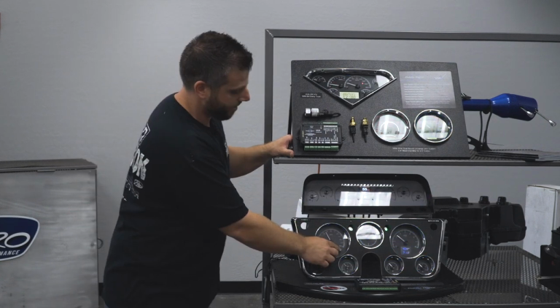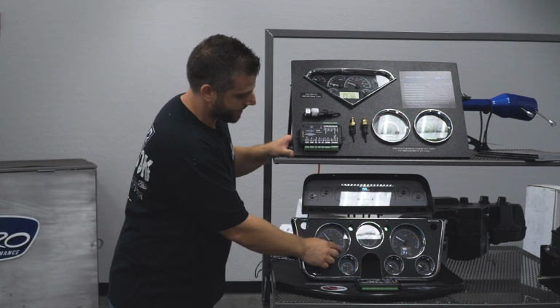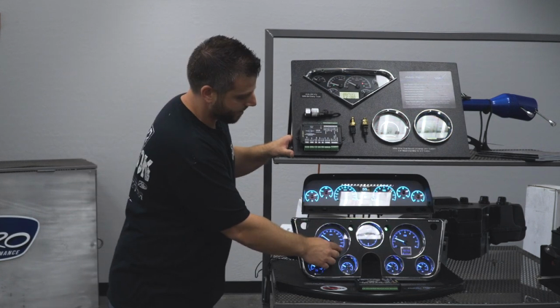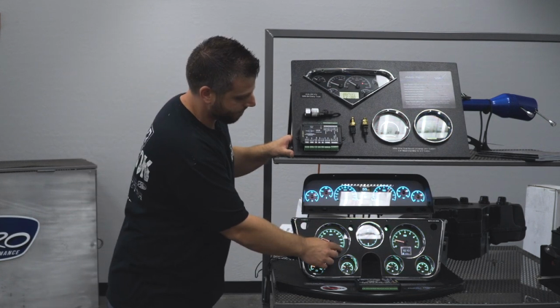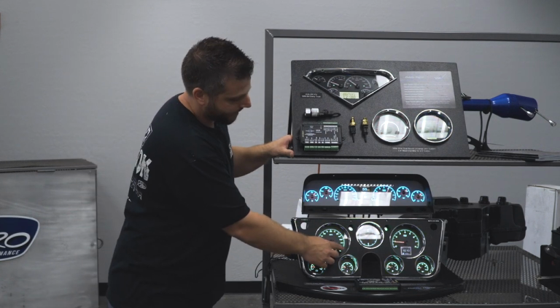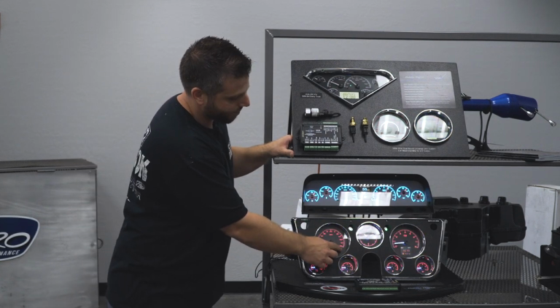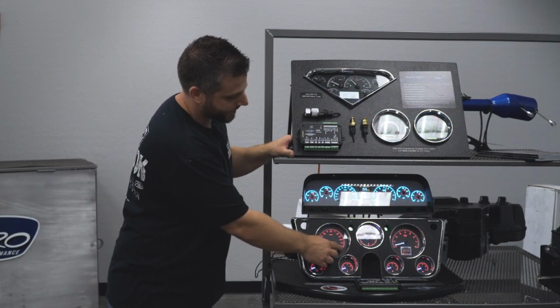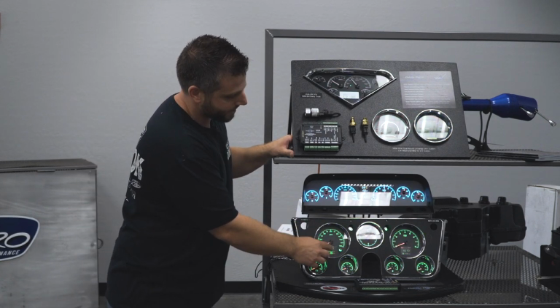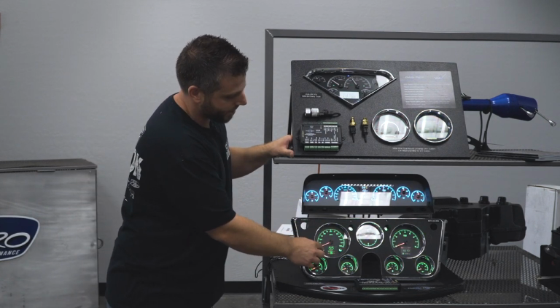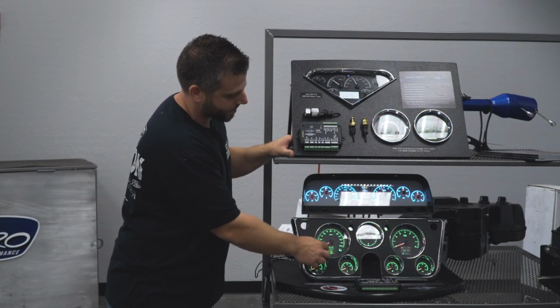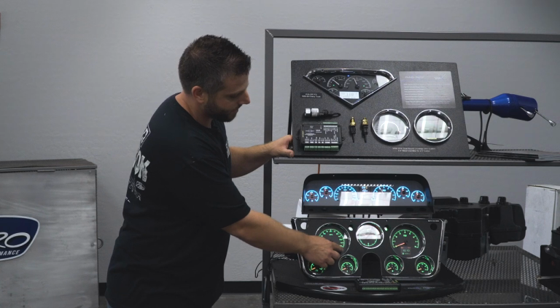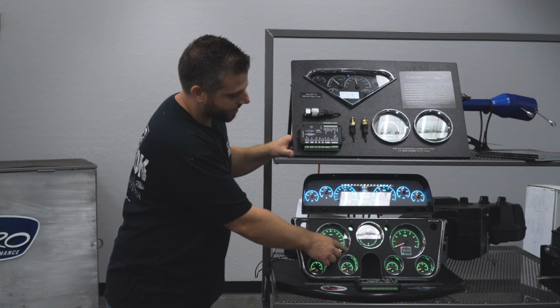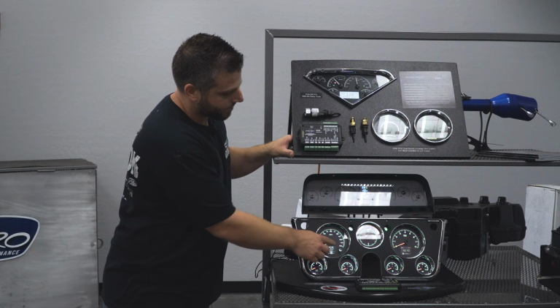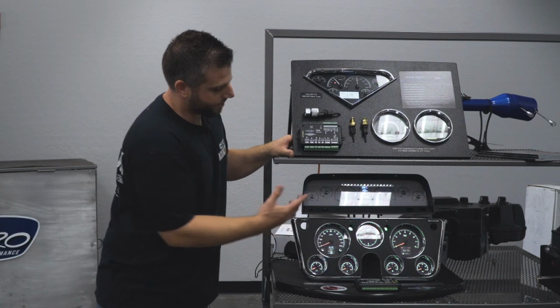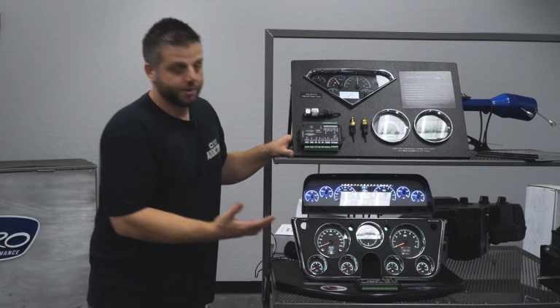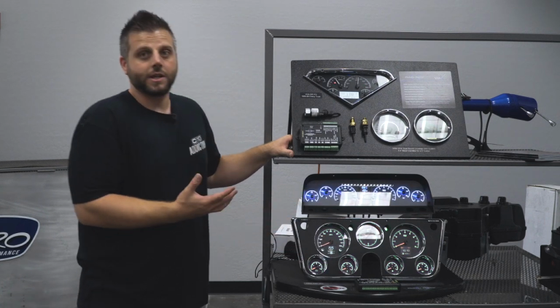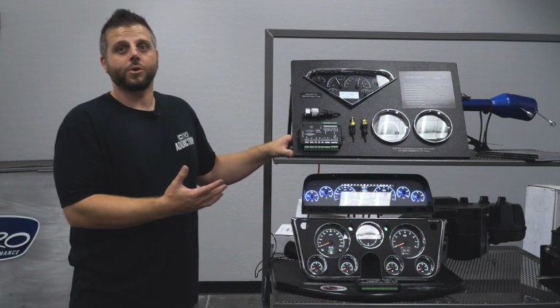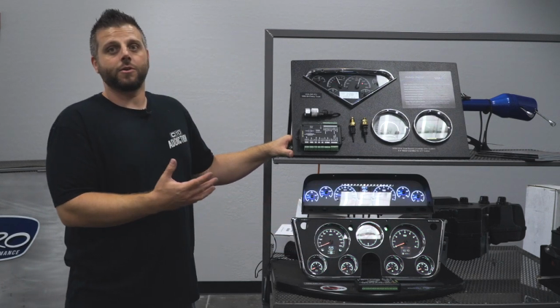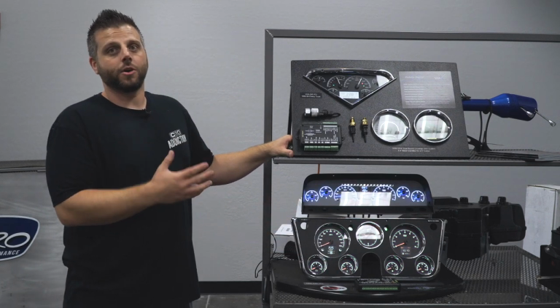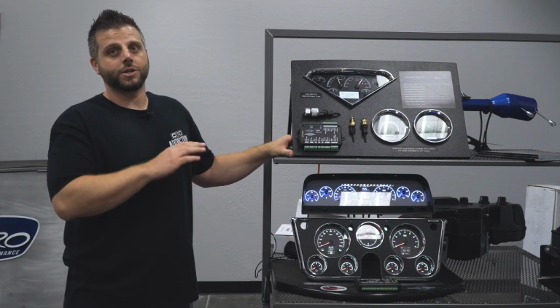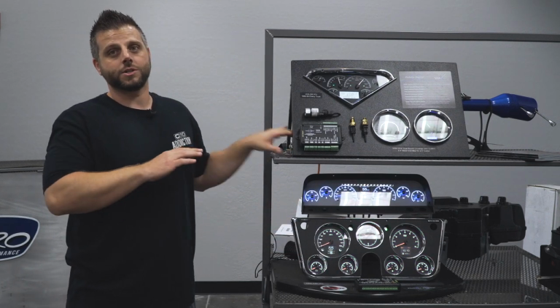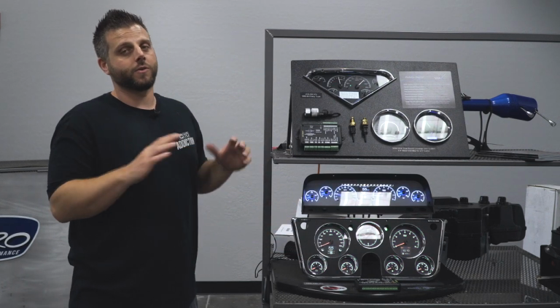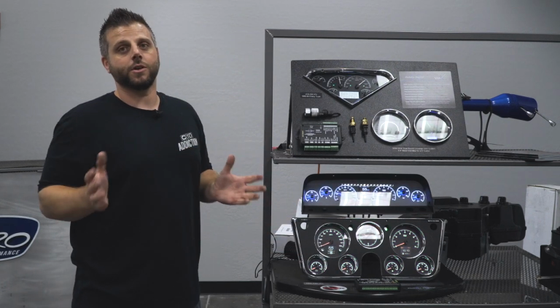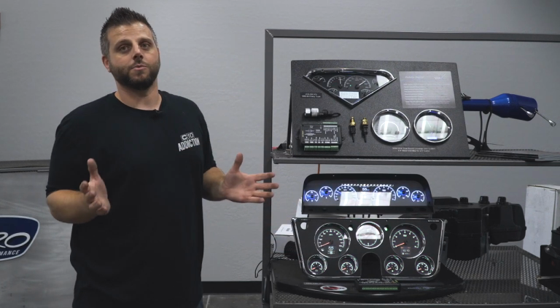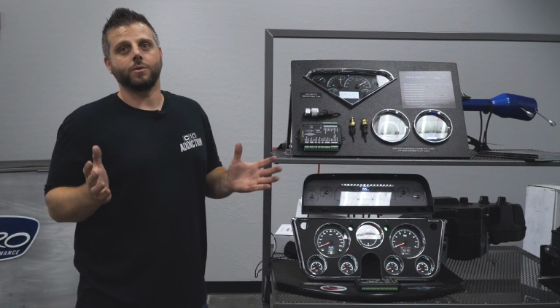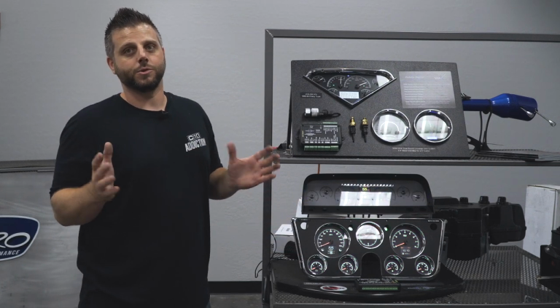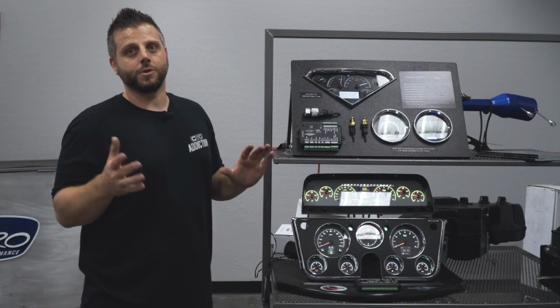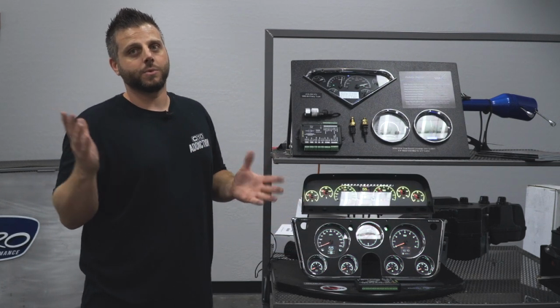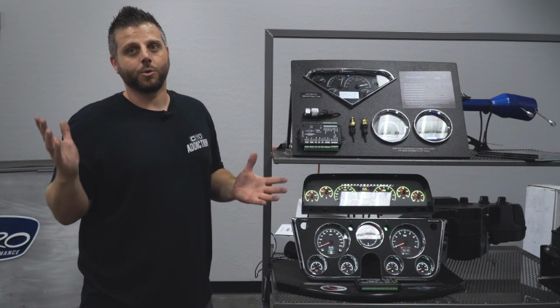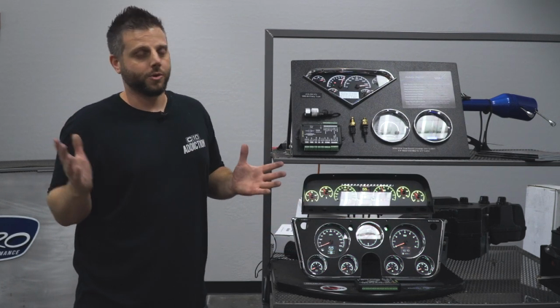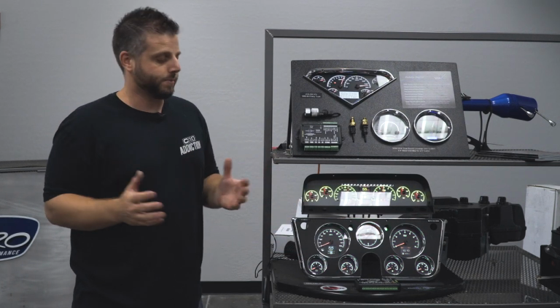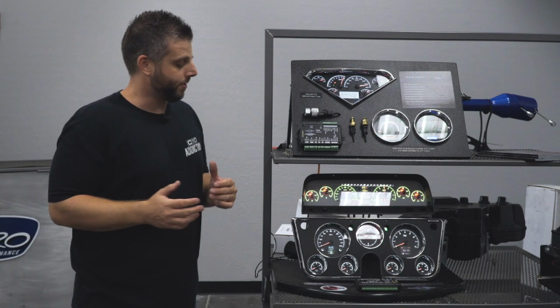Here you'll see you have presets to change it to certain colors that they've pre-entered, or you can change it to whatever color you want — blue, green, pink, purple, doesn't matter.